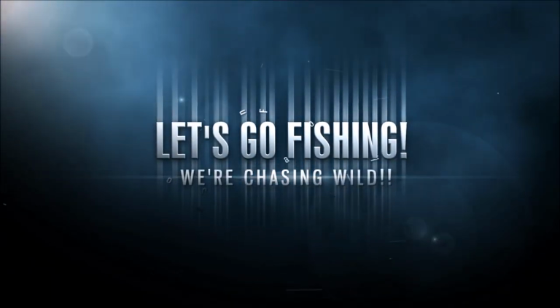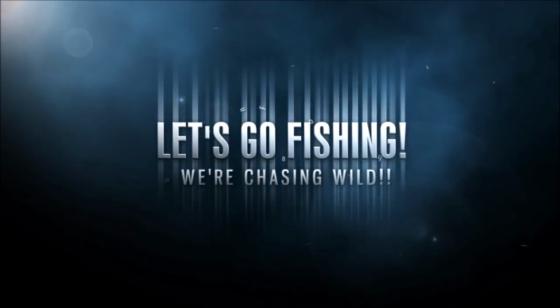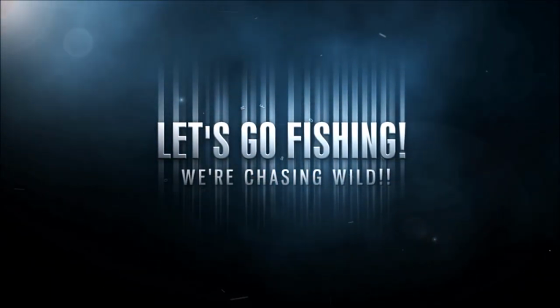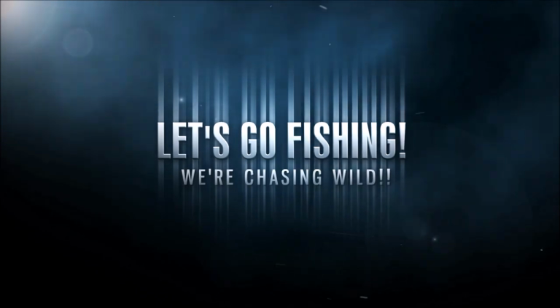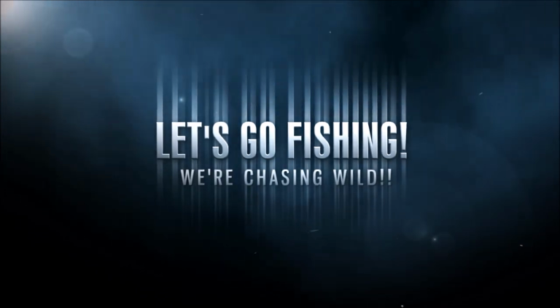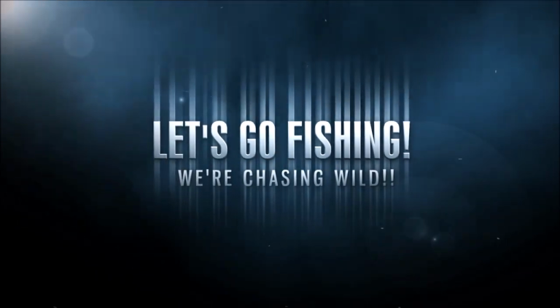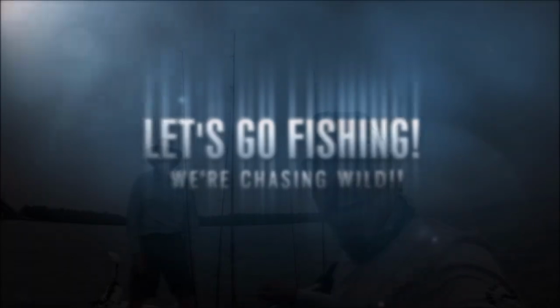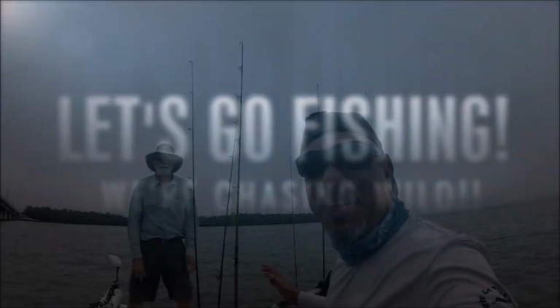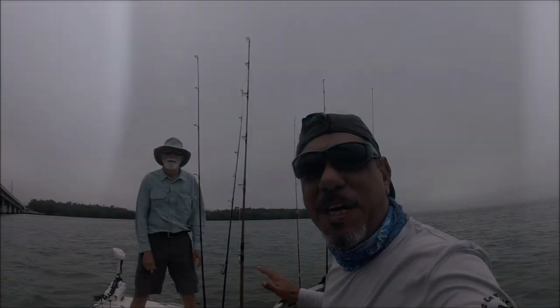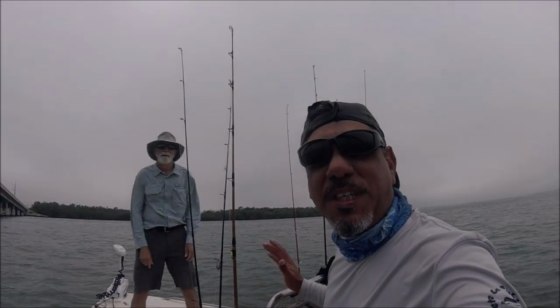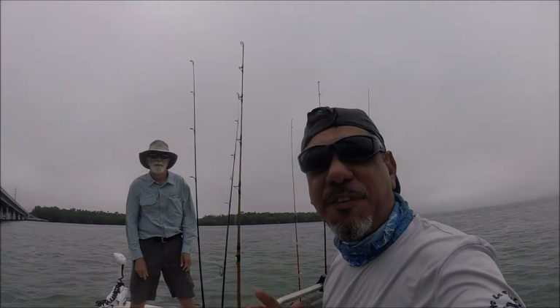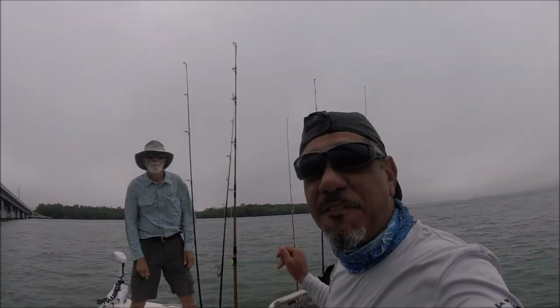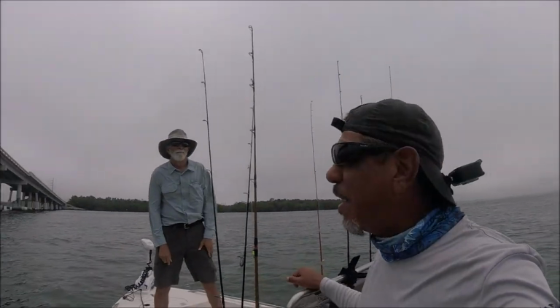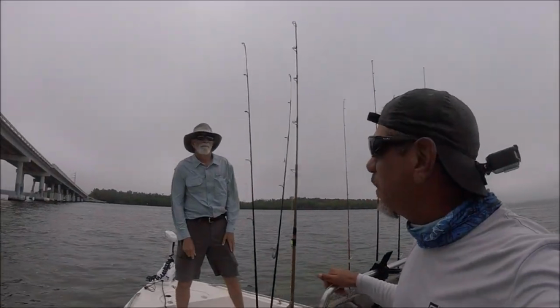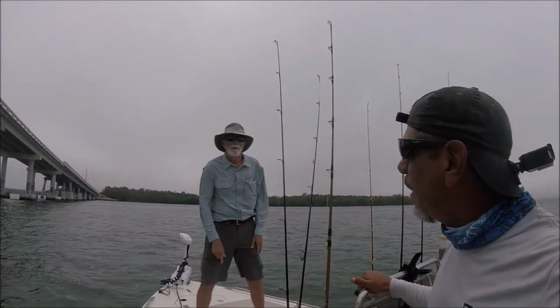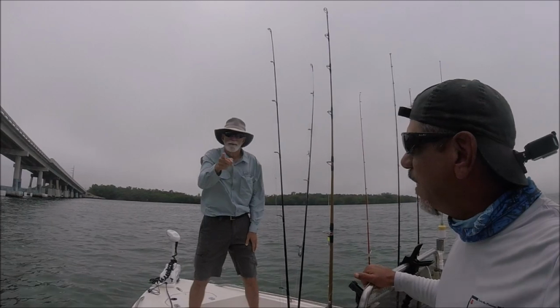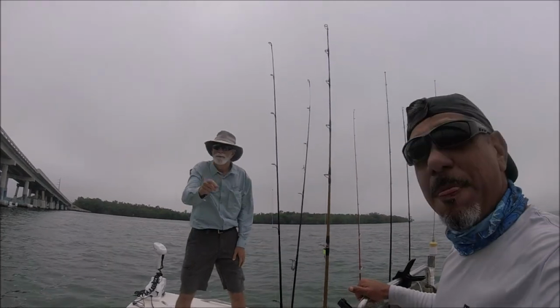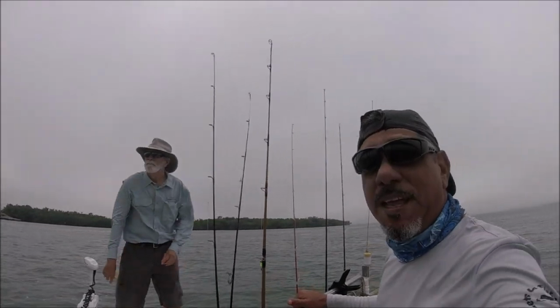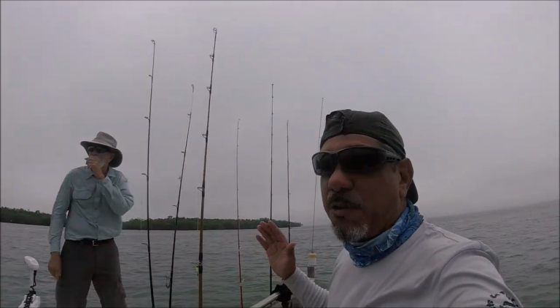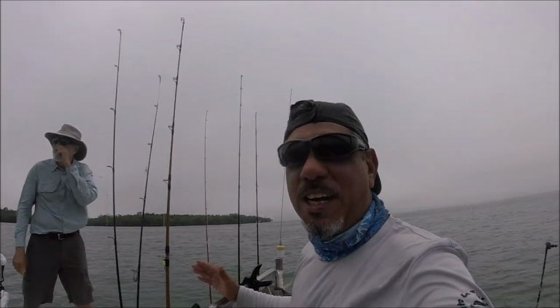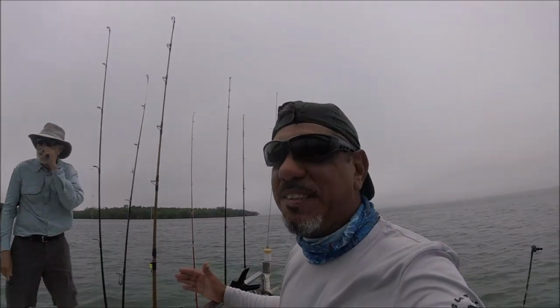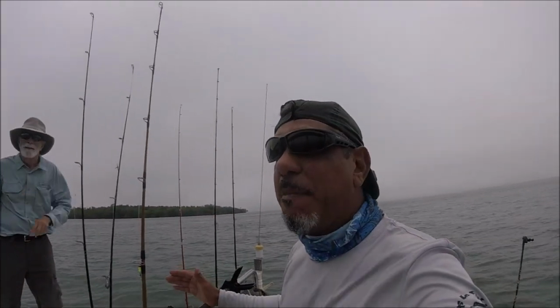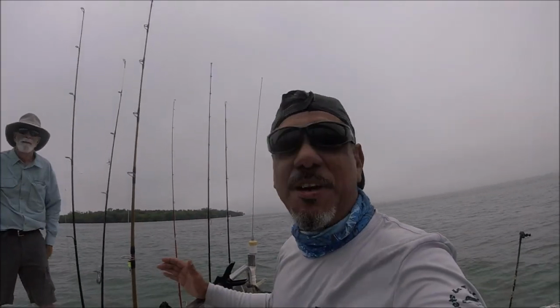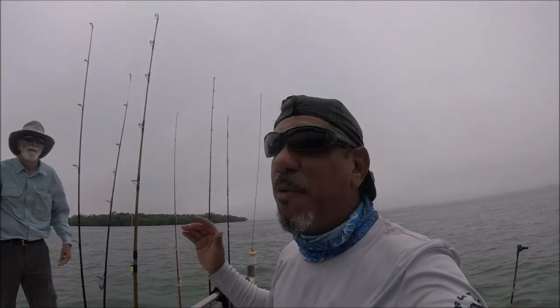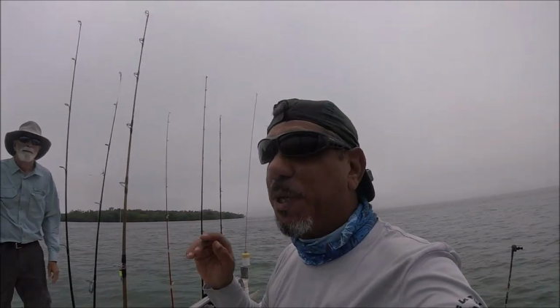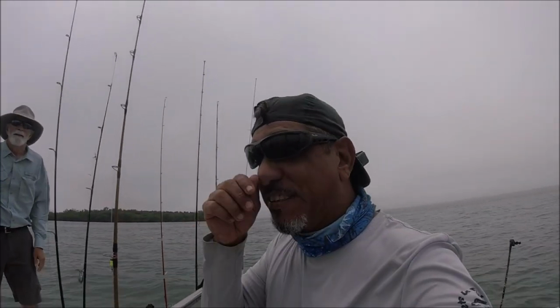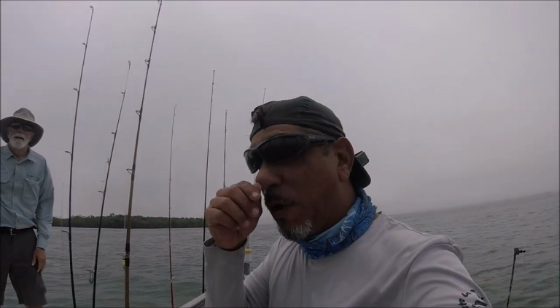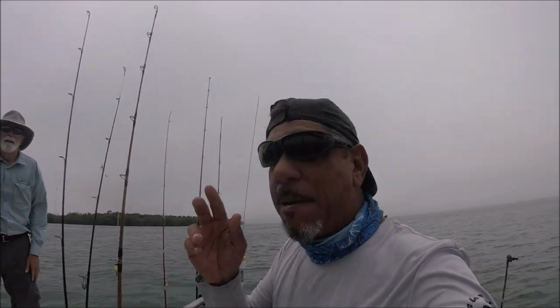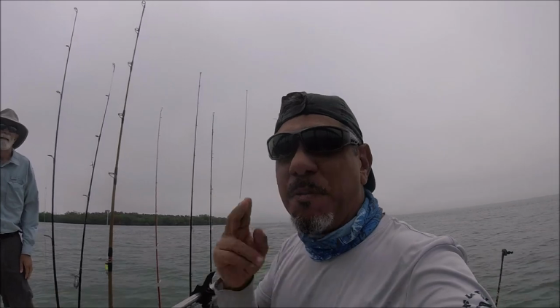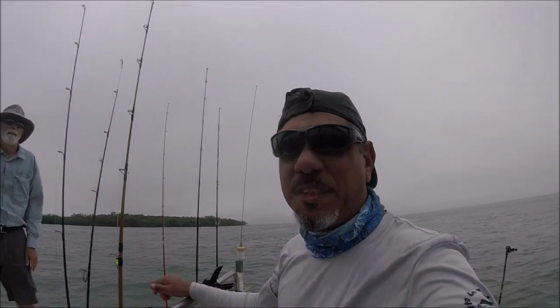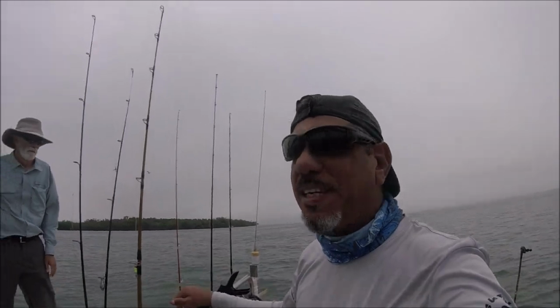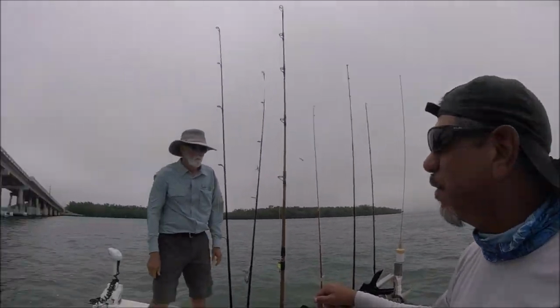Hey, what's up, everybody? Welcome to Let's Go Fish in South Florida. I'm out here fishing with Jim M right here. We're trying to get on some big snapper. I'm going to tell you right now, the weather is really bad — it's kind of cold — but we're hoping to get on something big. Let's see how we do.